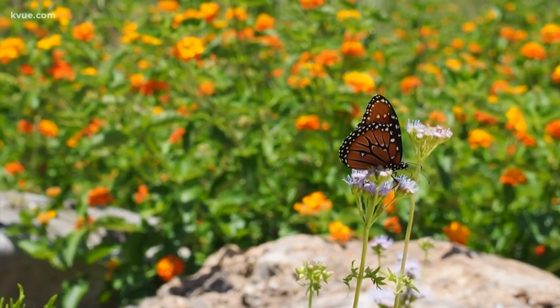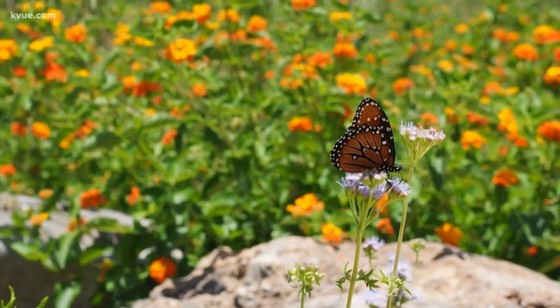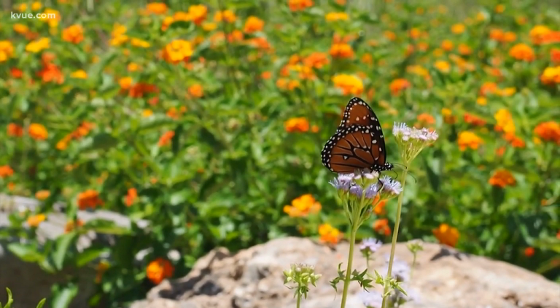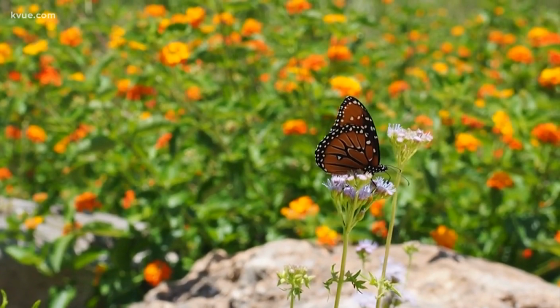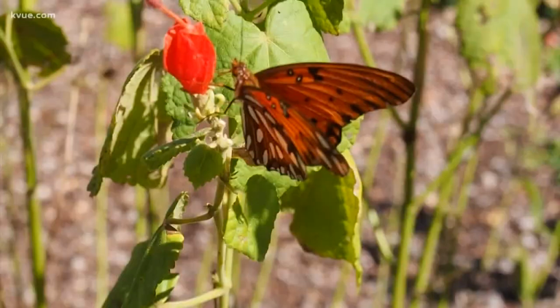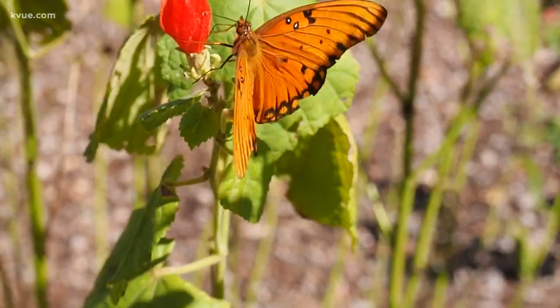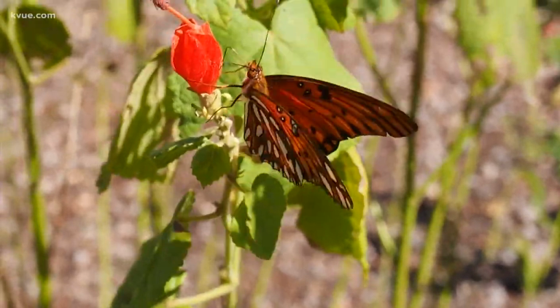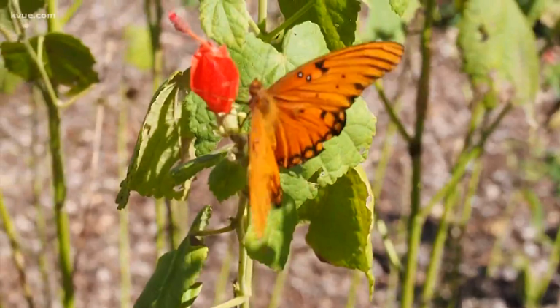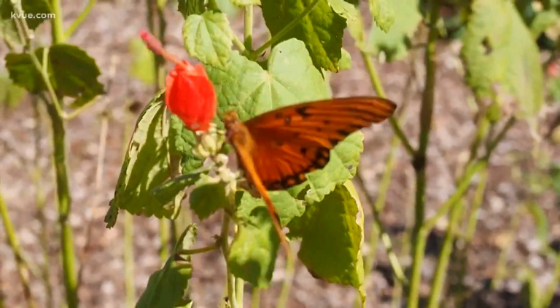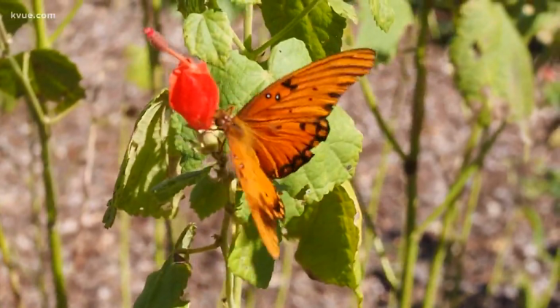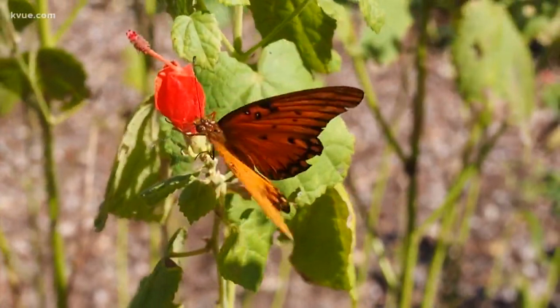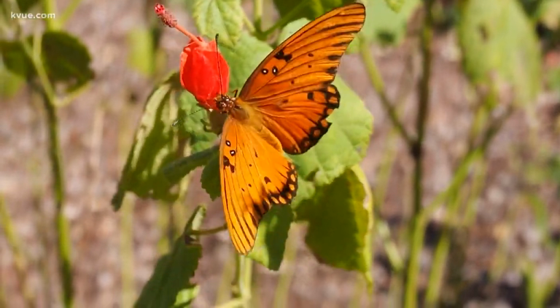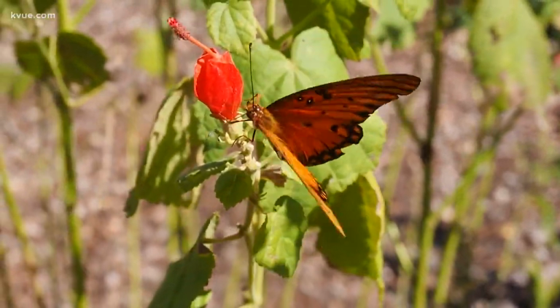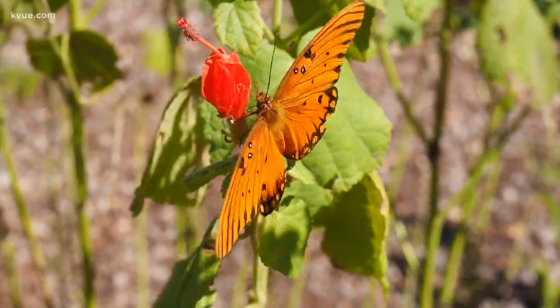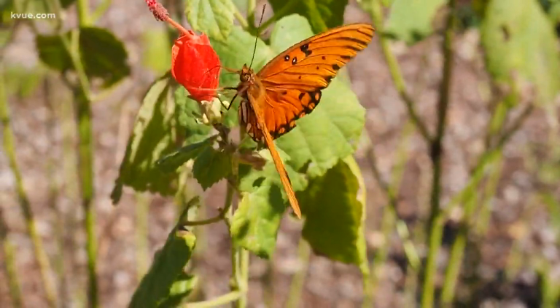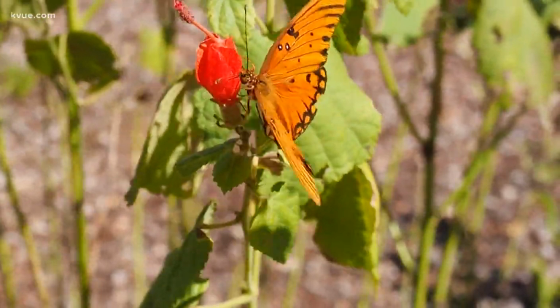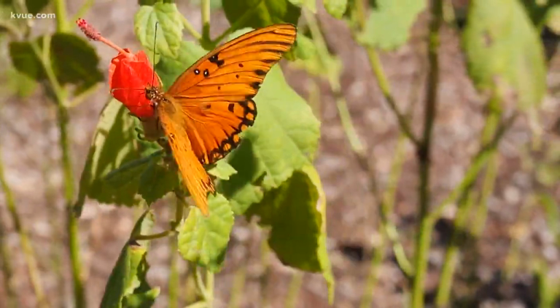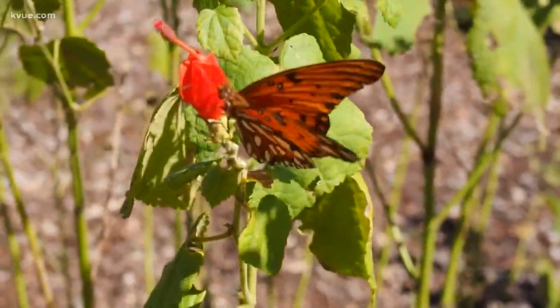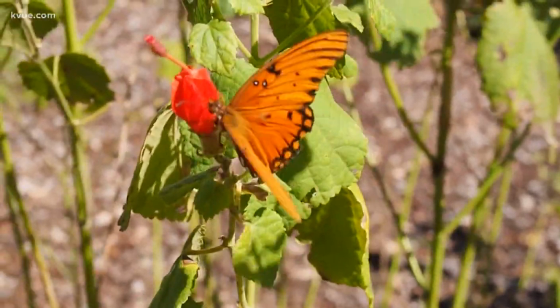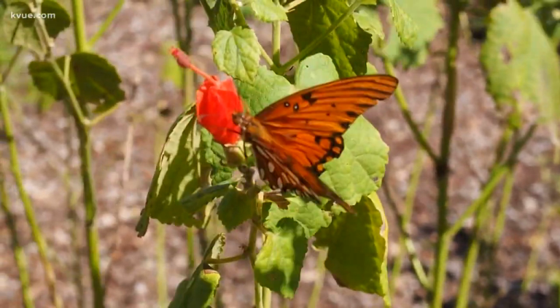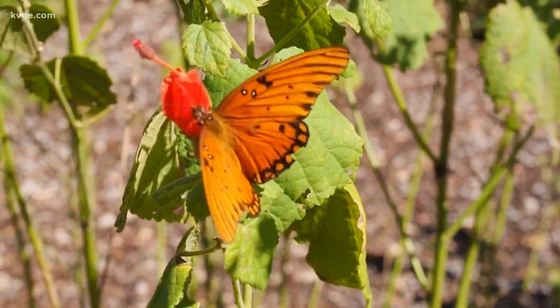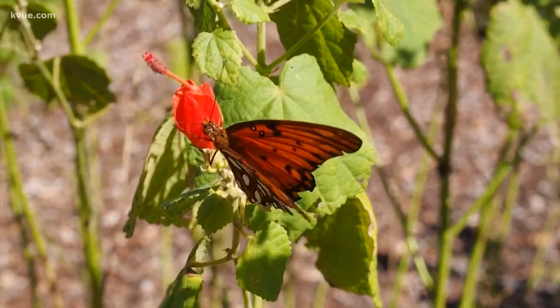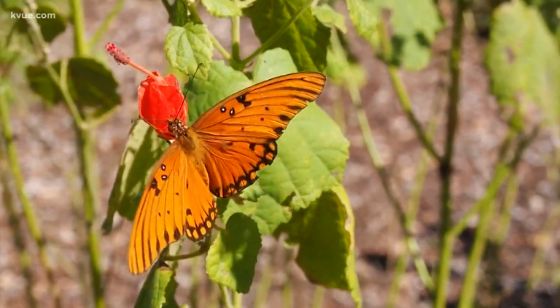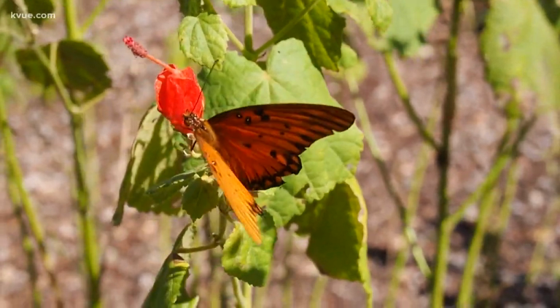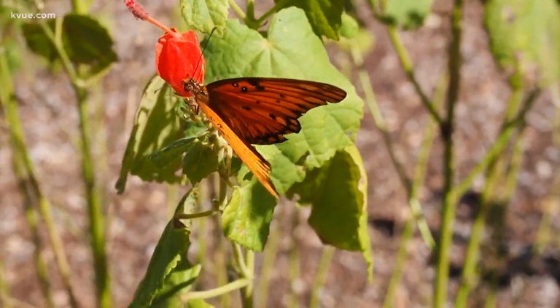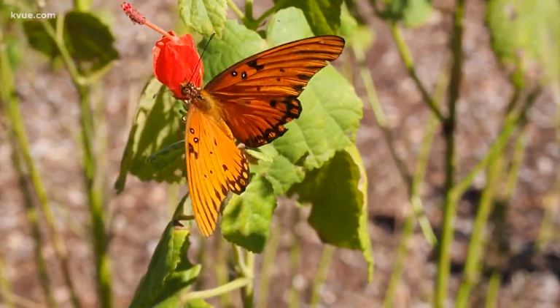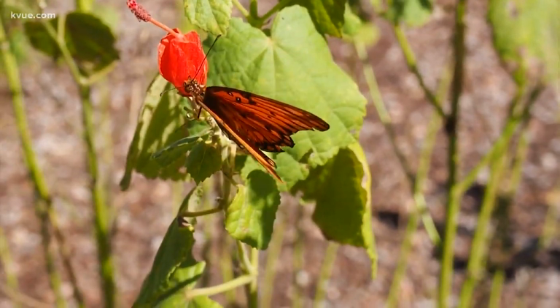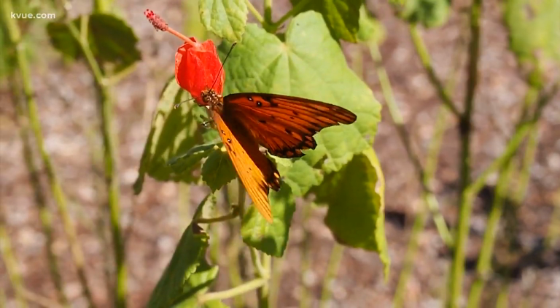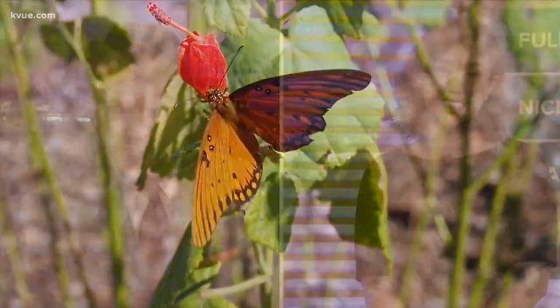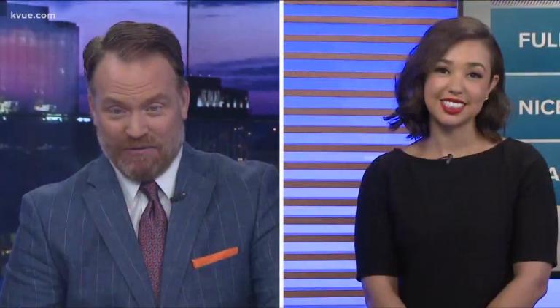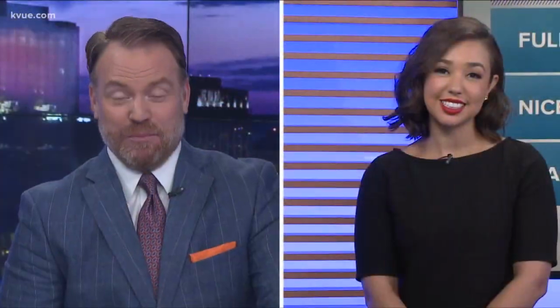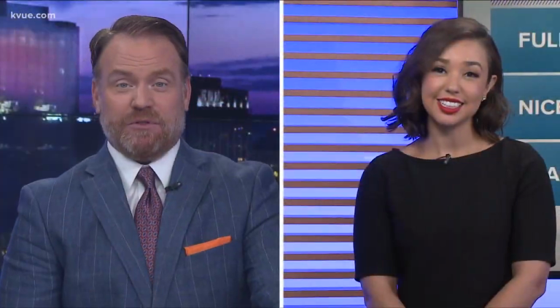They look for food that way. Experts estimate in areas like Bastrop, you could see as many as 3,000 of them flying over about half an acre of land per minute. That's a lot of butterflies. They're beautiful too.